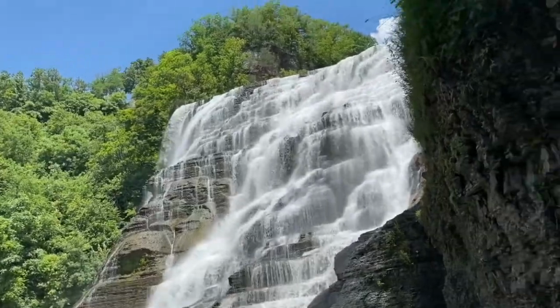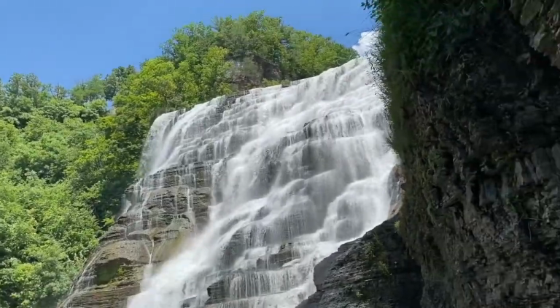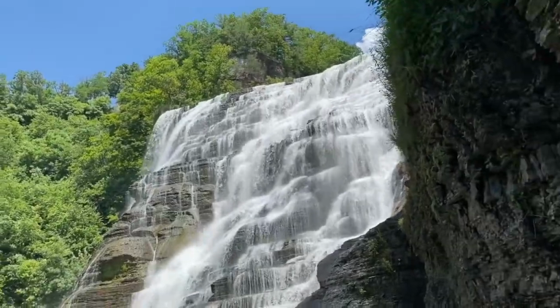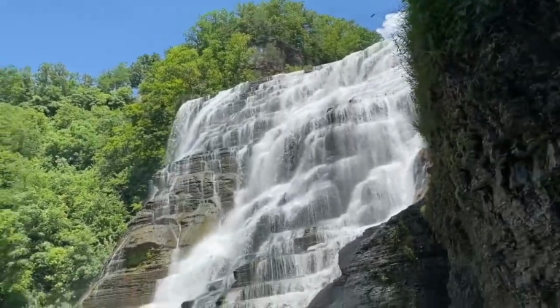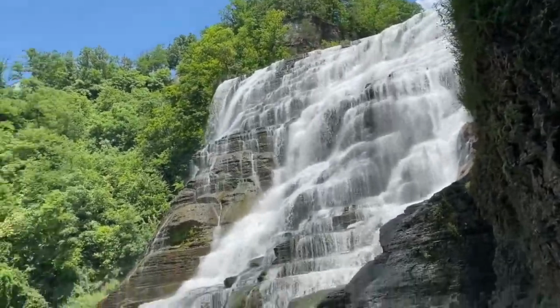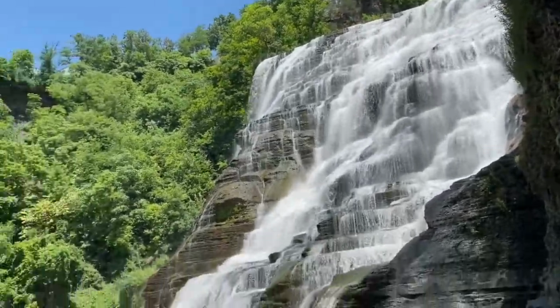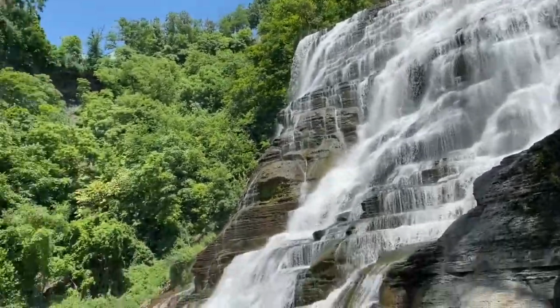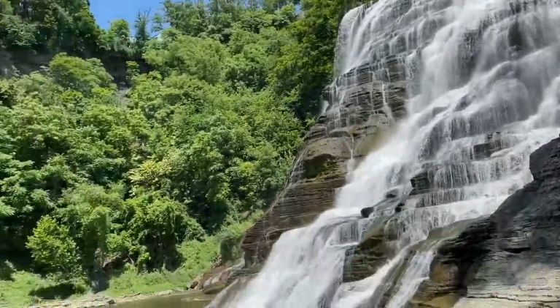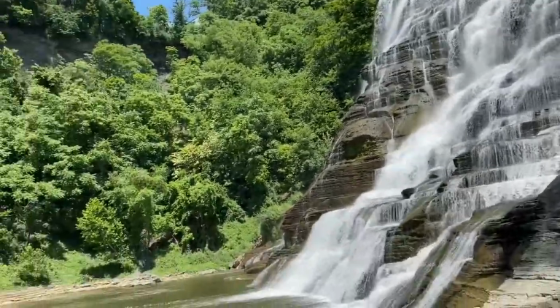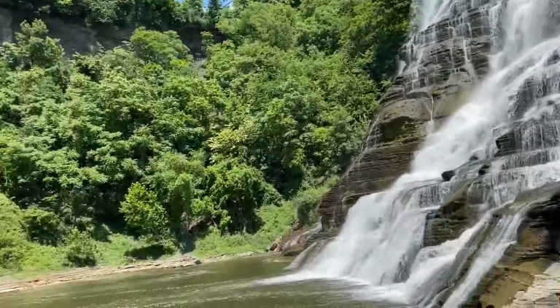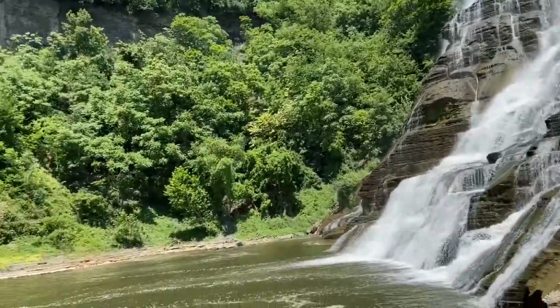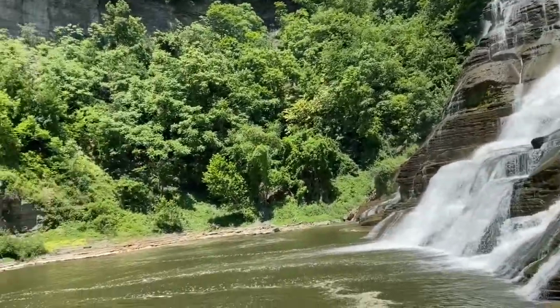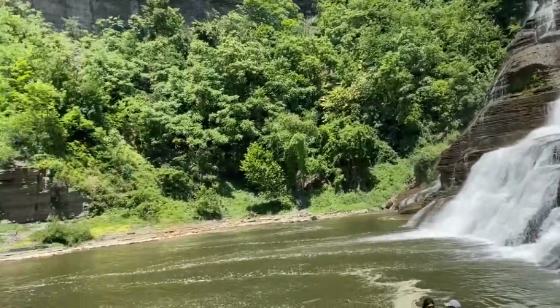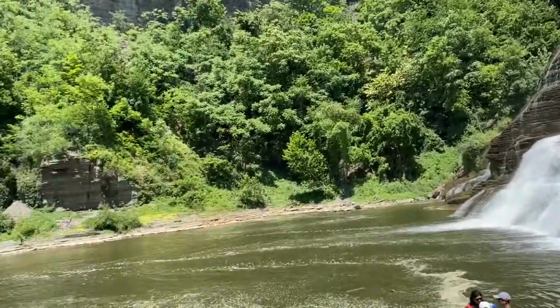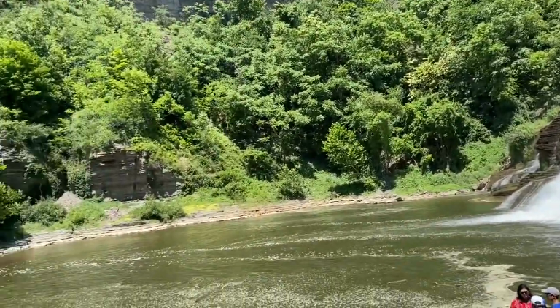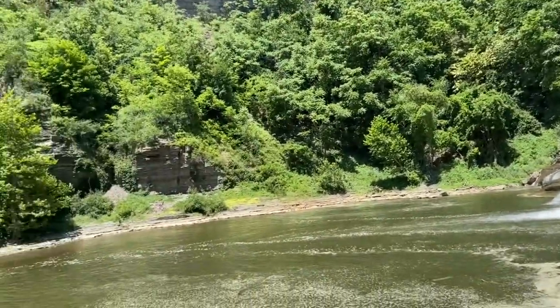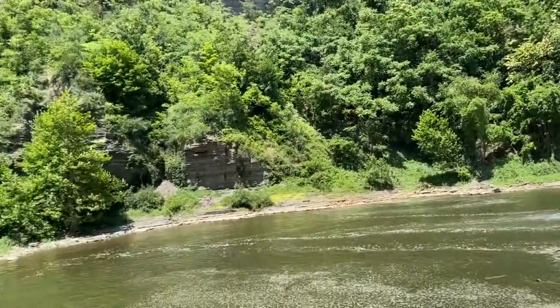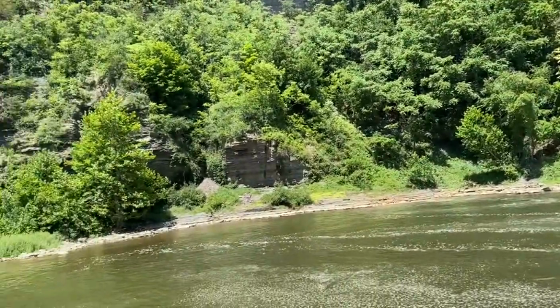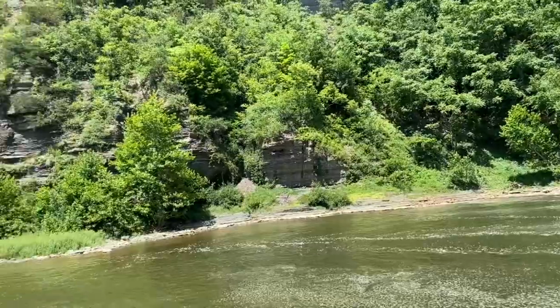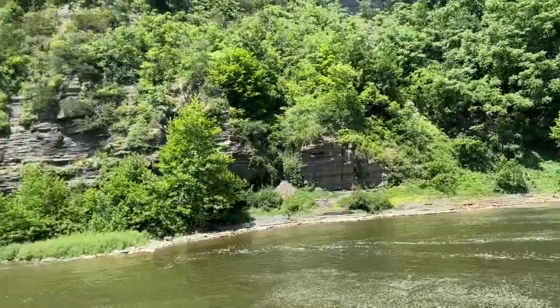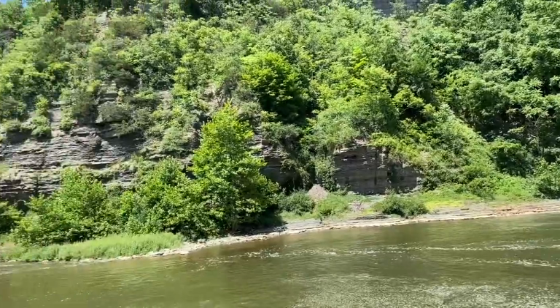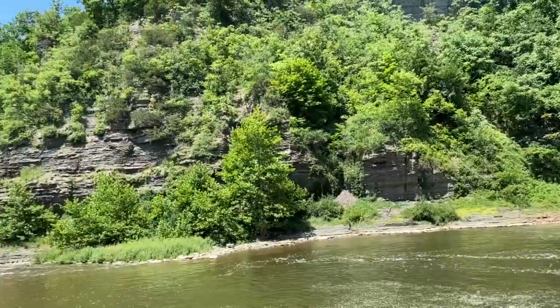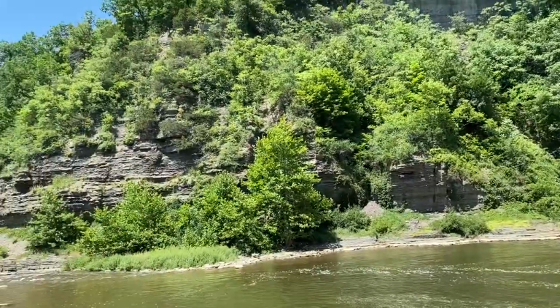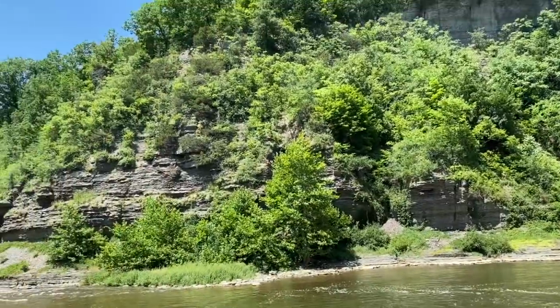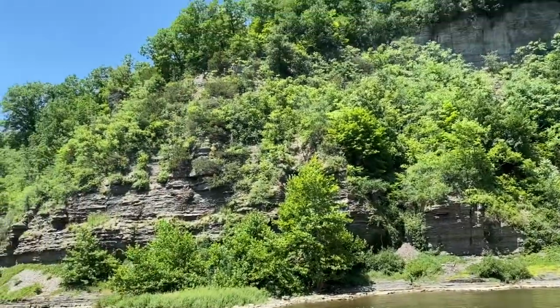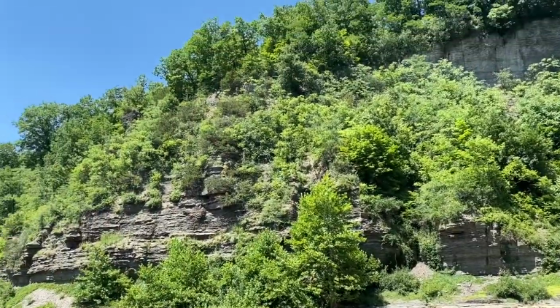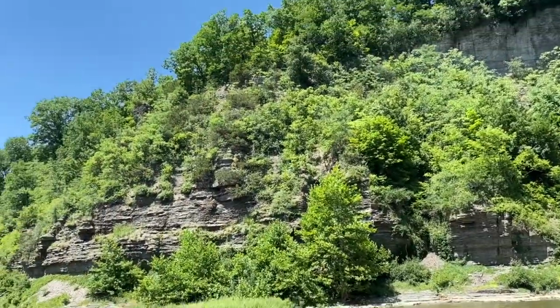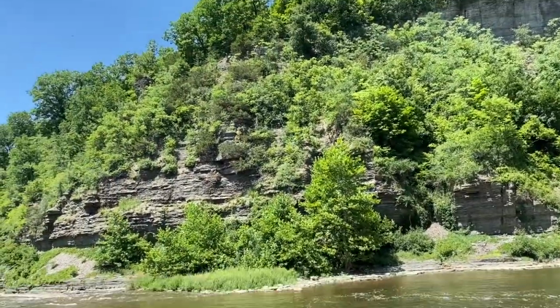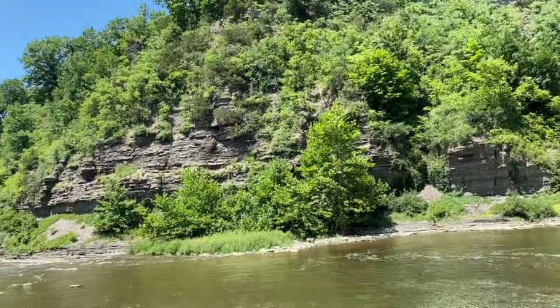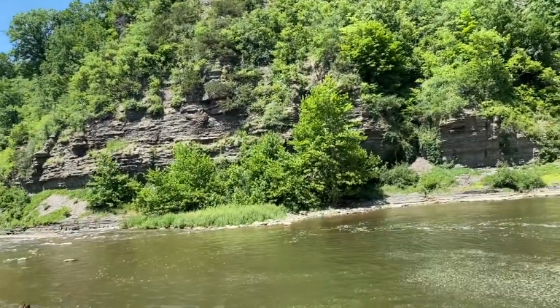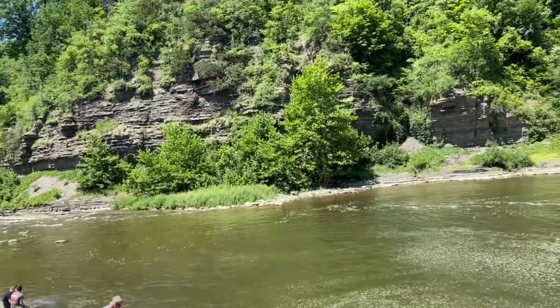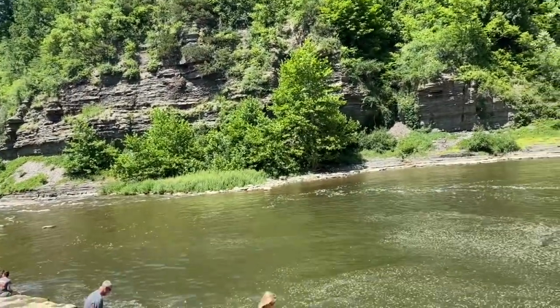Formed over millennia, the rugged rock formations tell a story of geological history, with layers of shale and limestone carved by the relentless power of water.